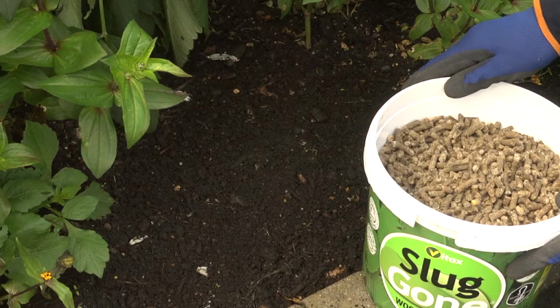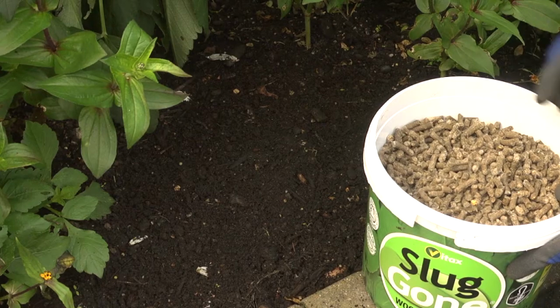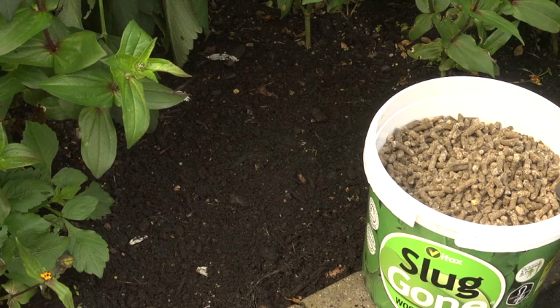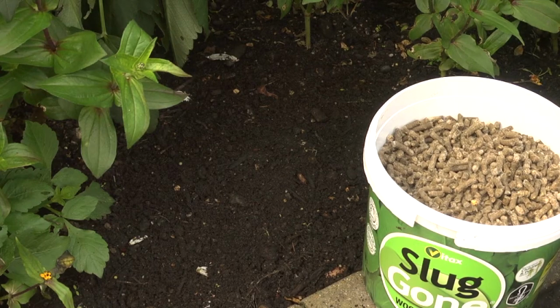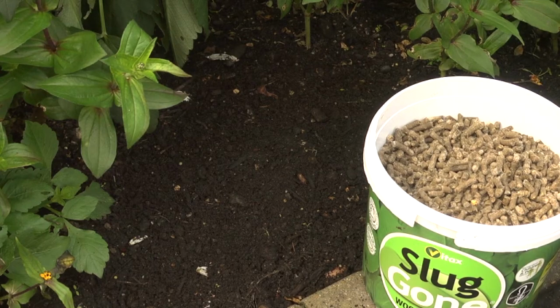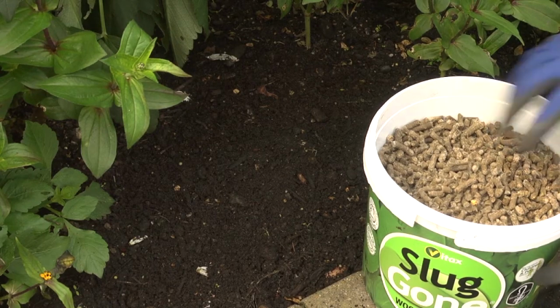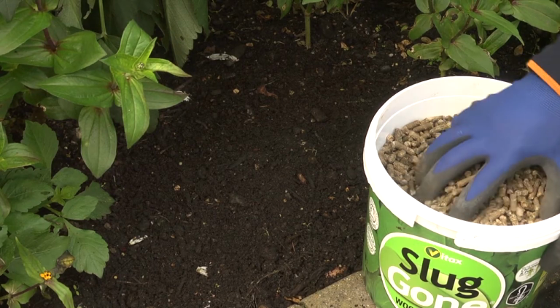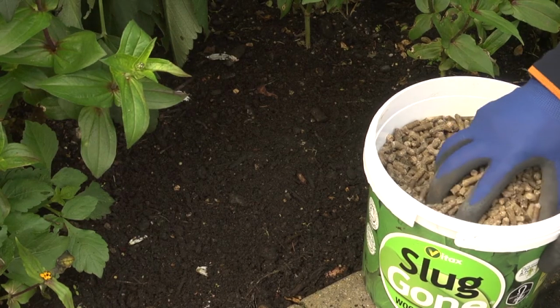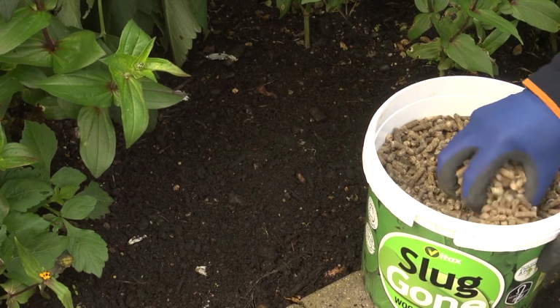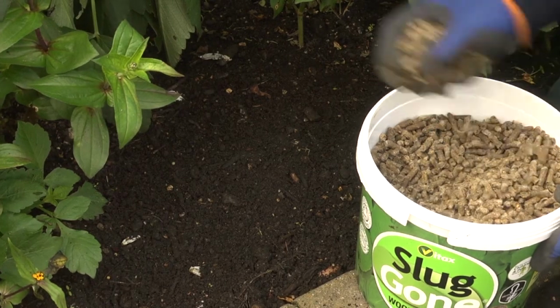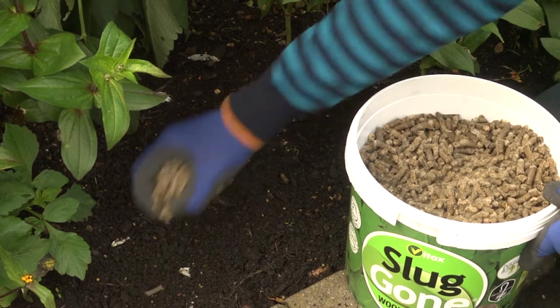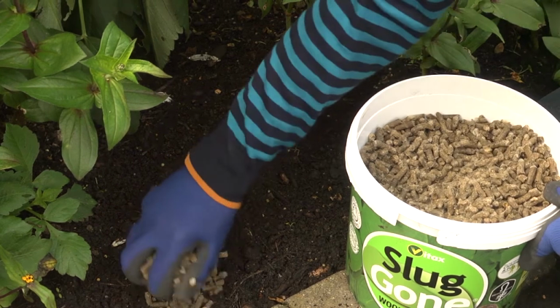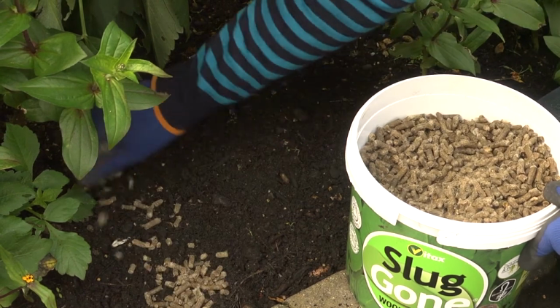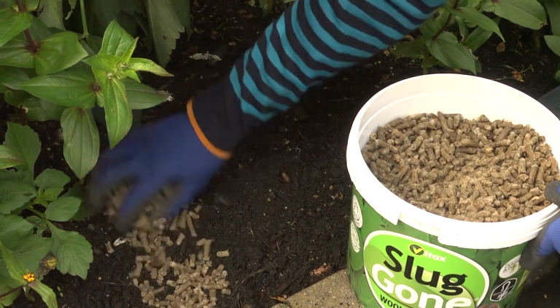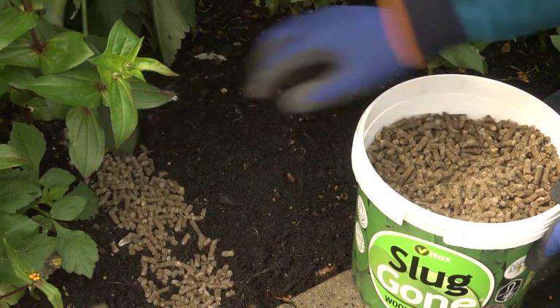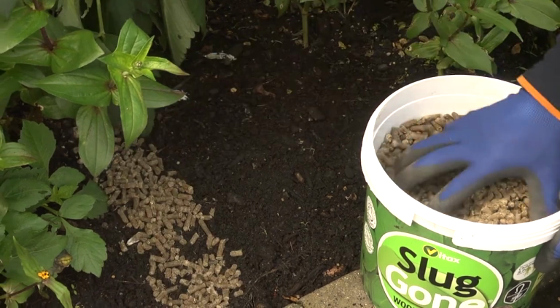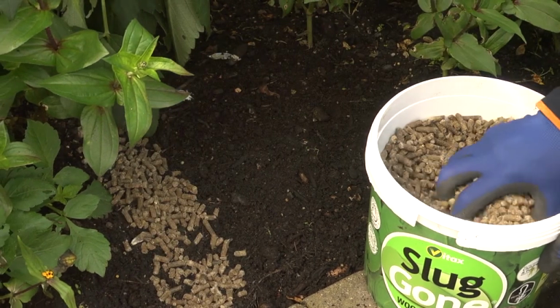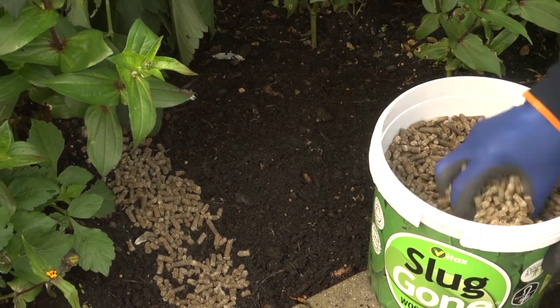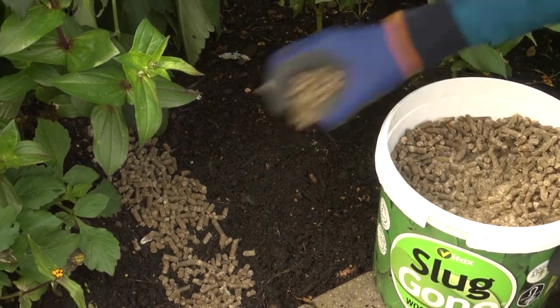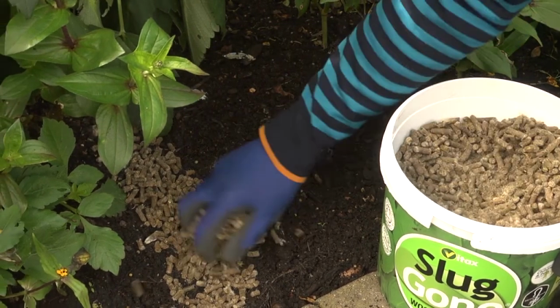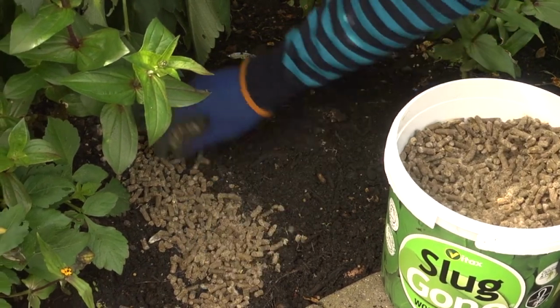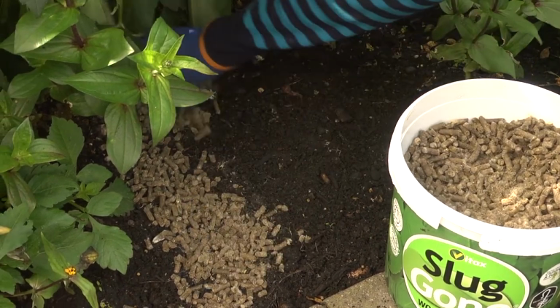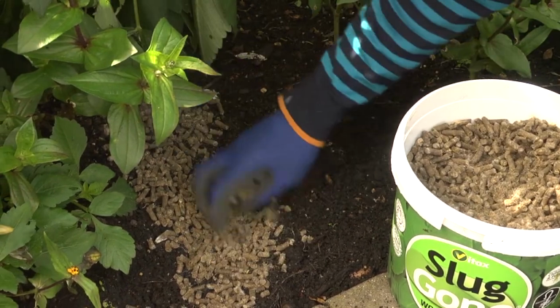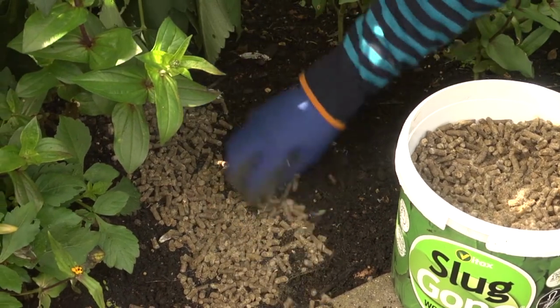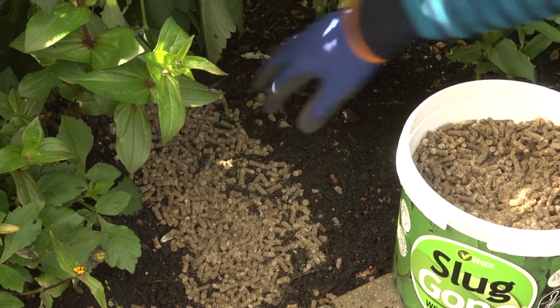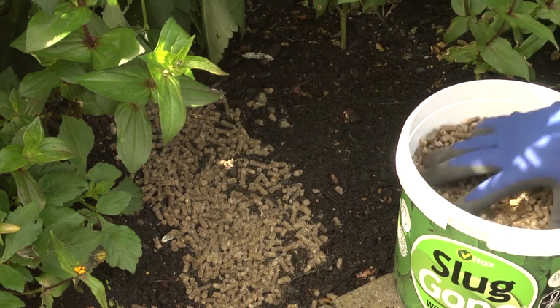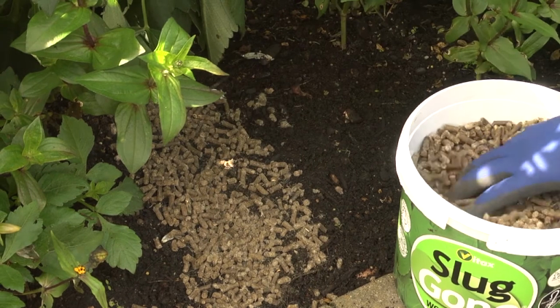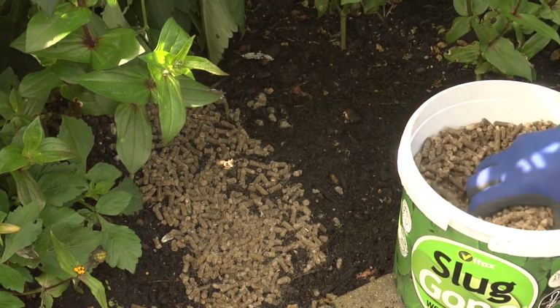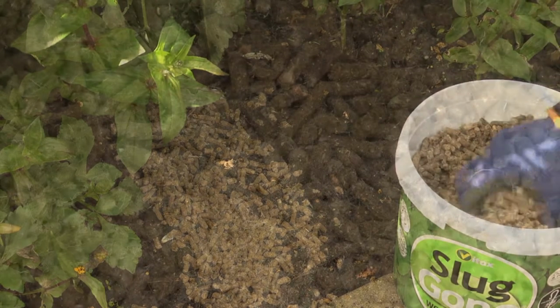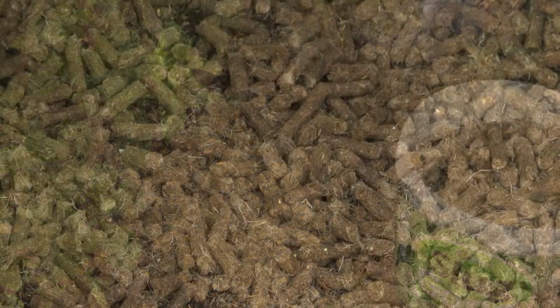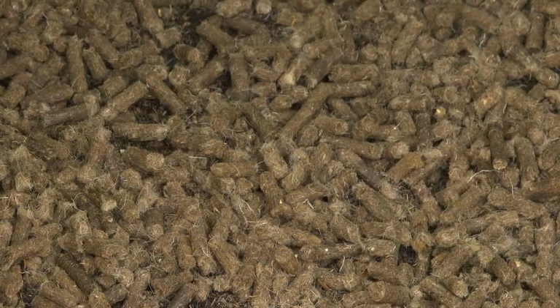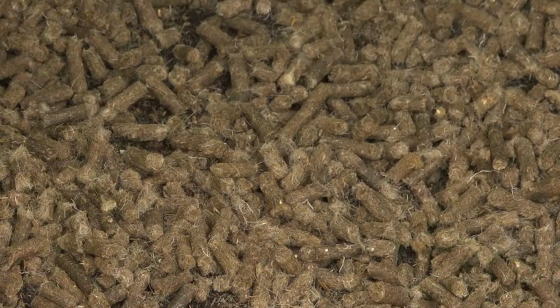But surrounding plants with a wool mulch does work. It binds together forming an insulation mat around the plant and also releases plant nutrients as it biodegrades.